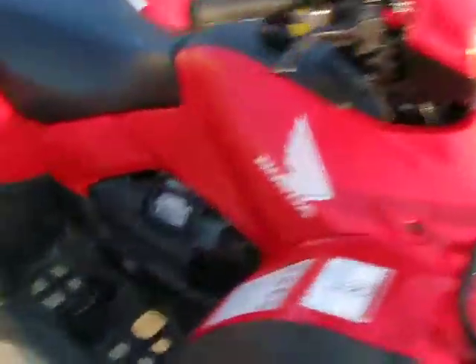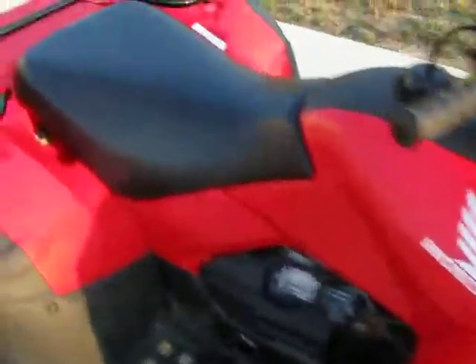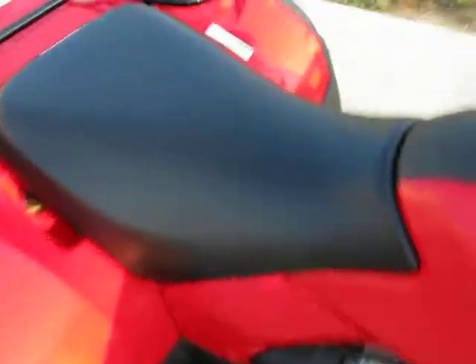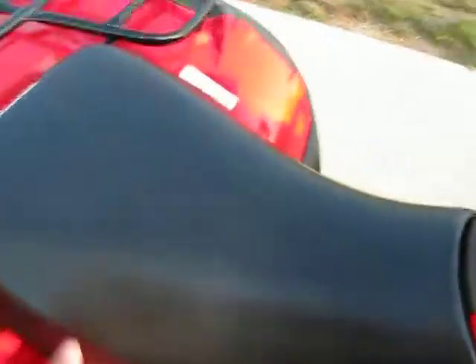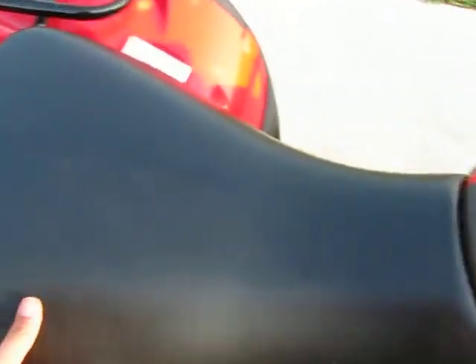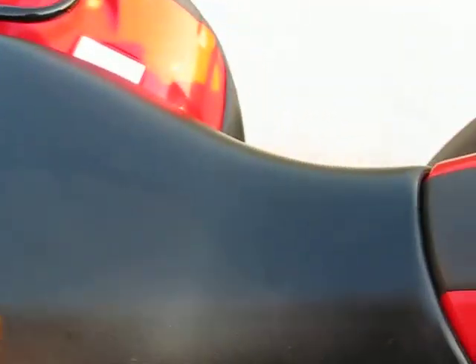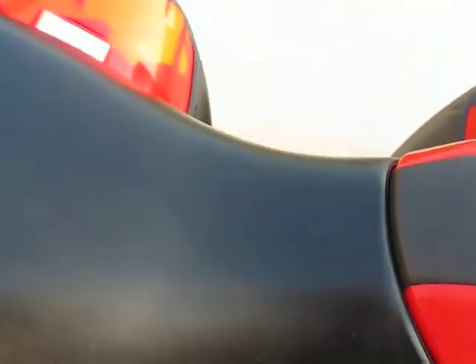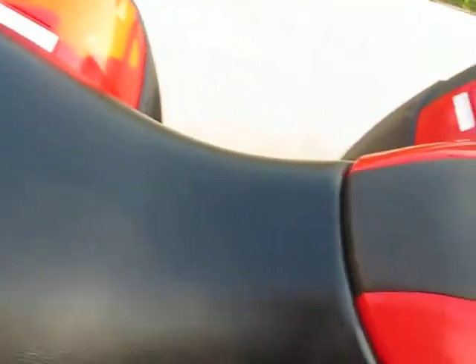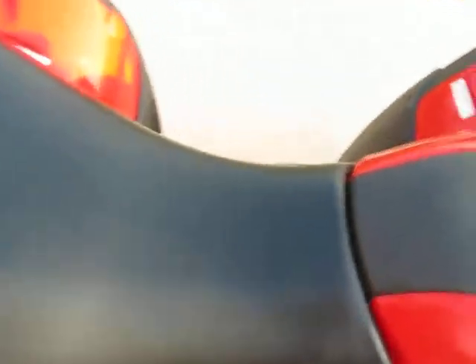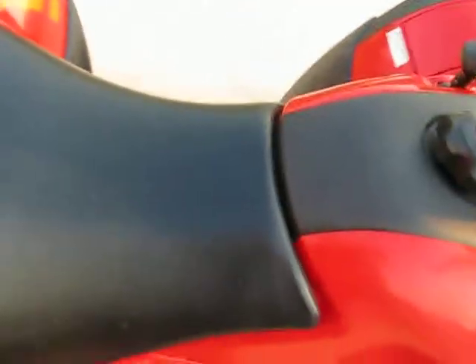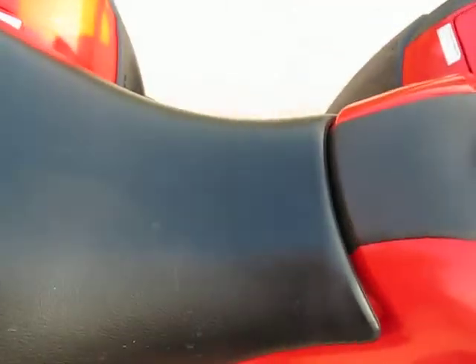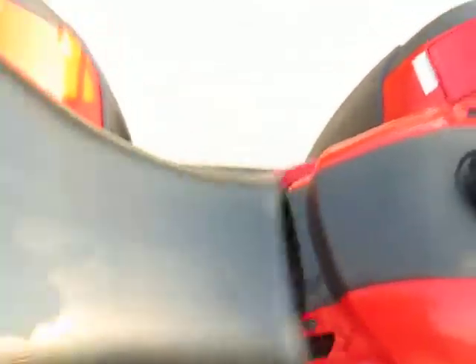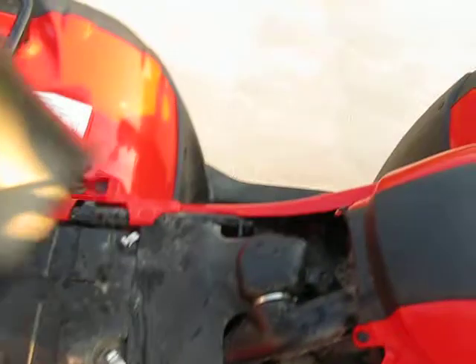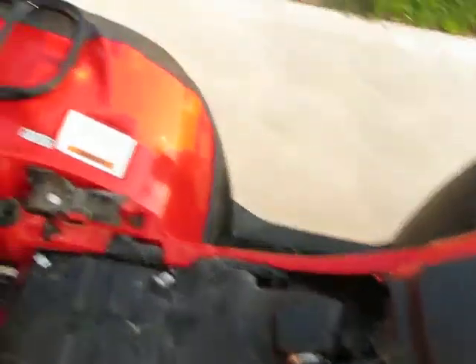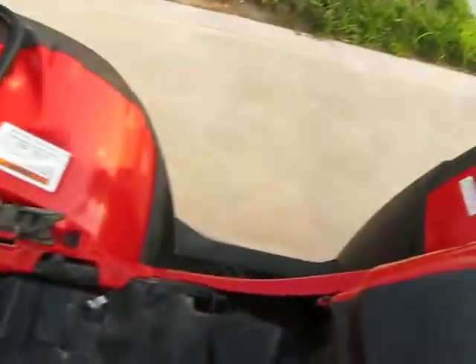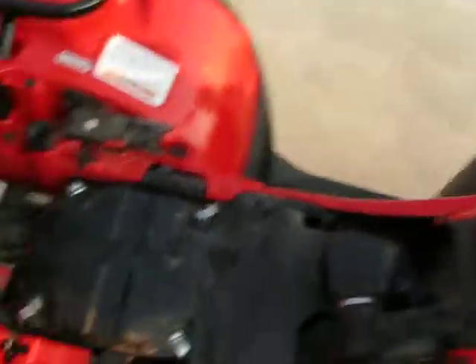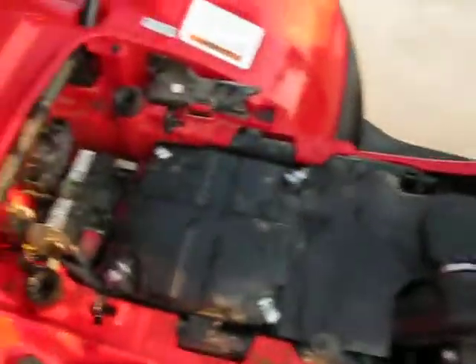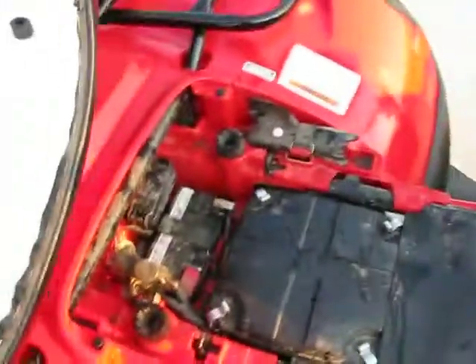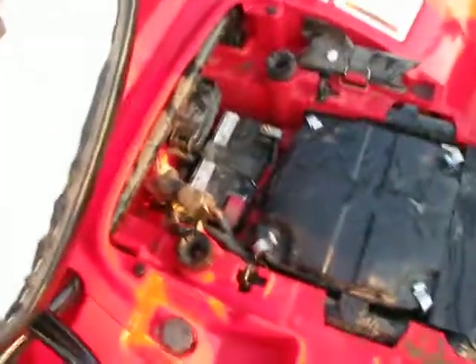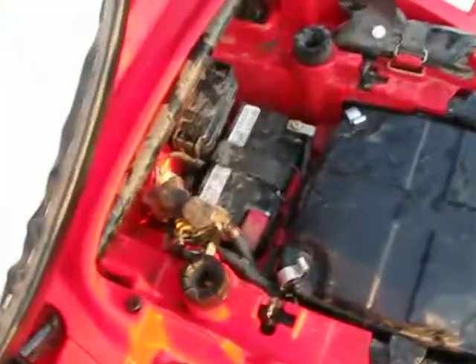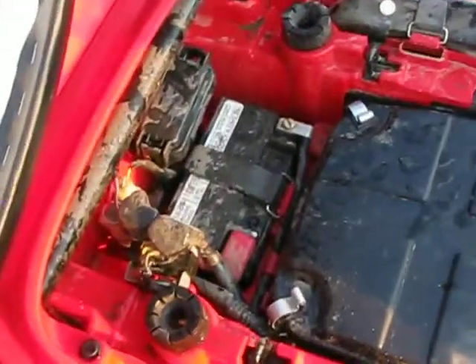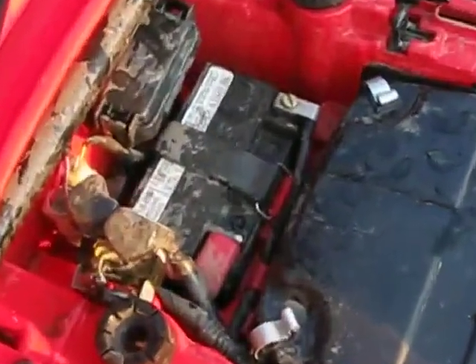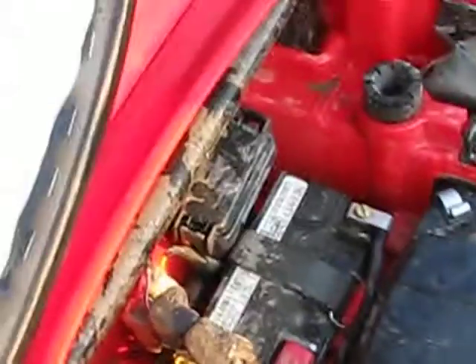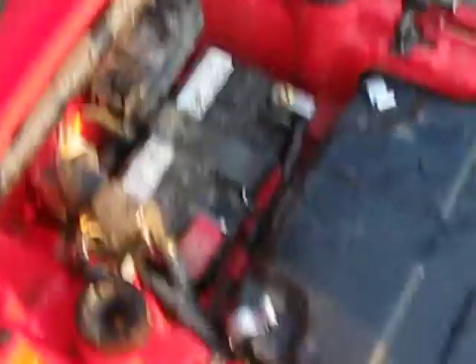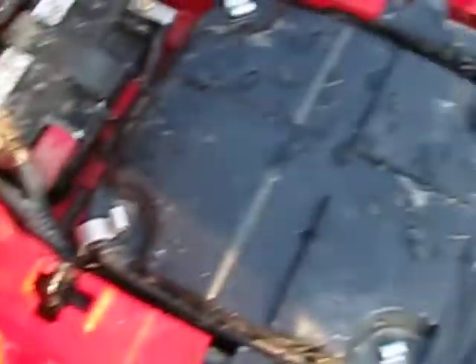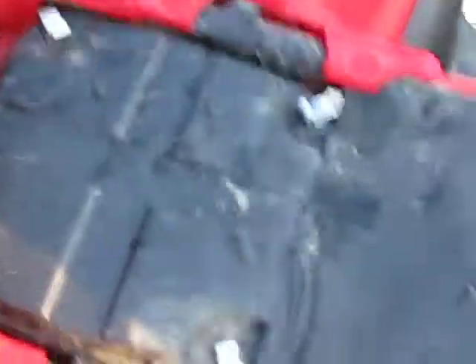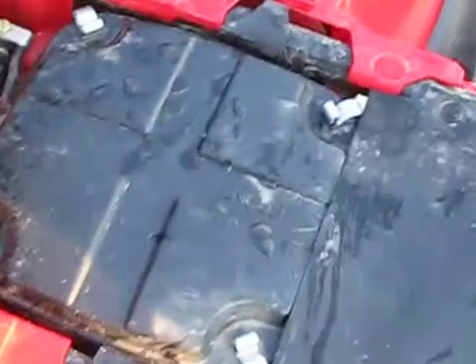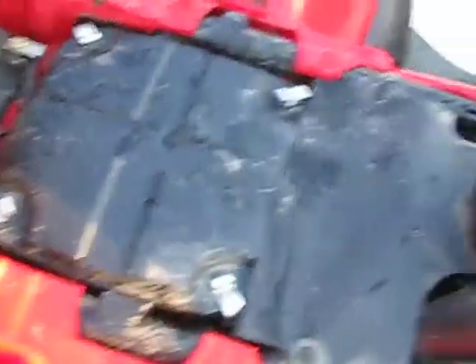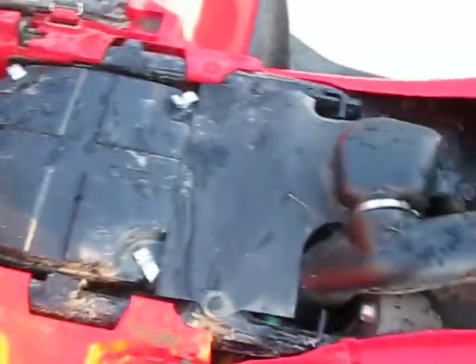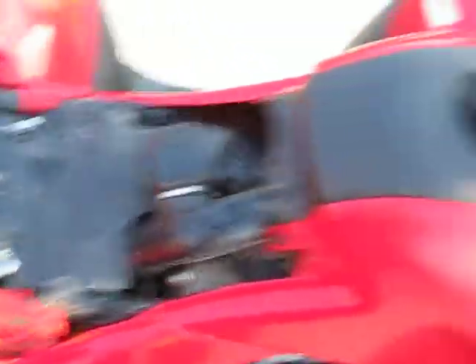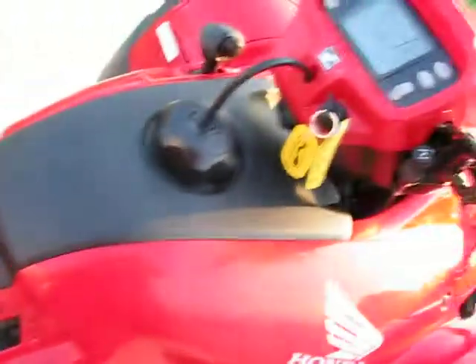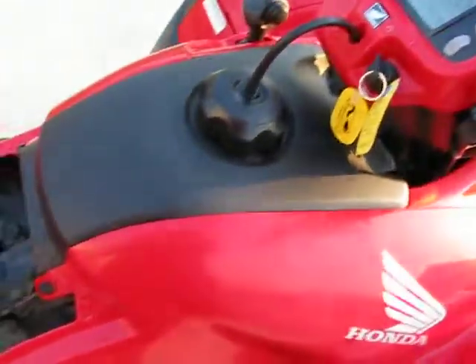Let me show you guys under the seat. We got the battery right there, fuse box, air filter, and gas tank.